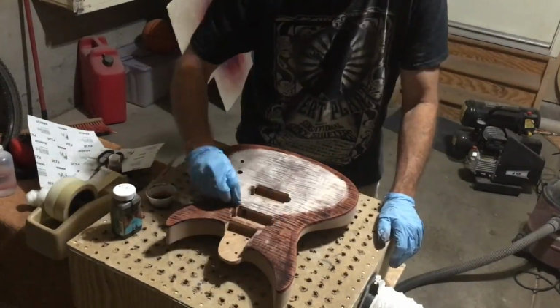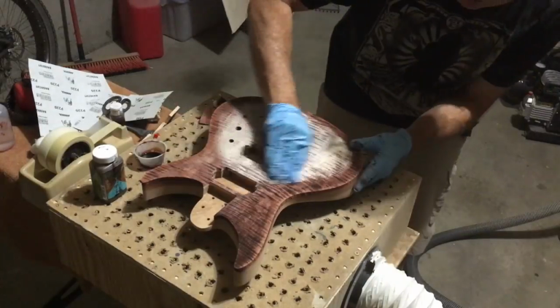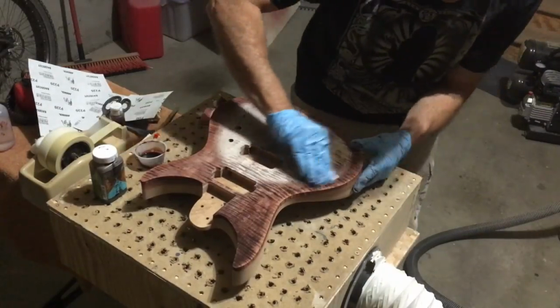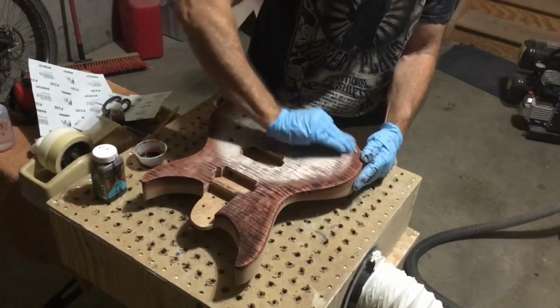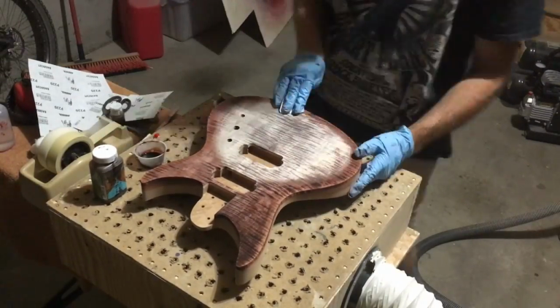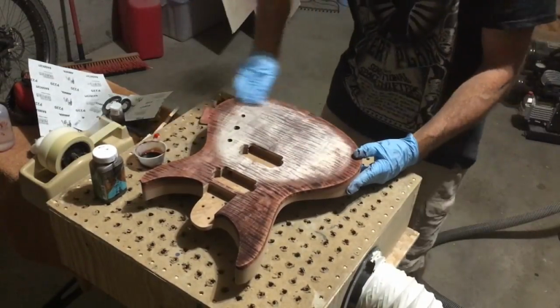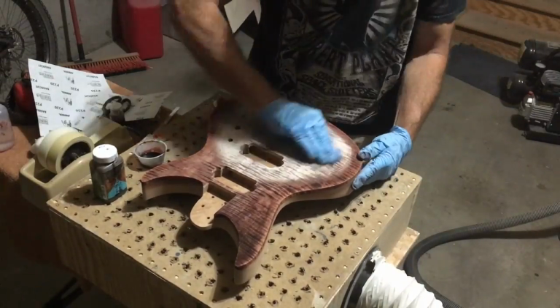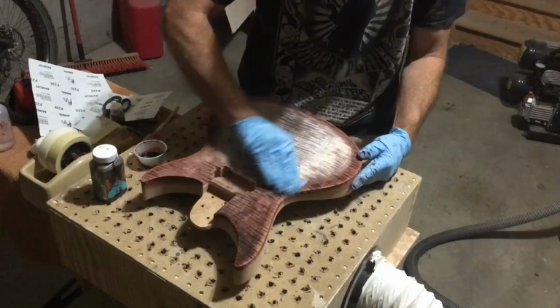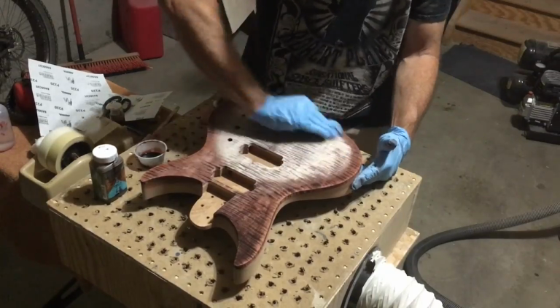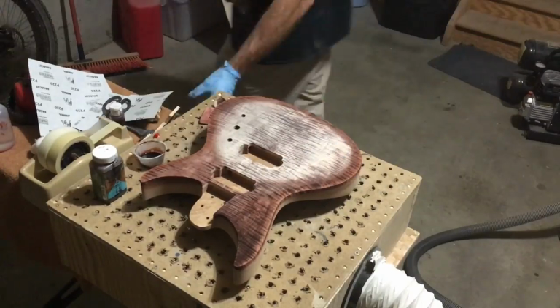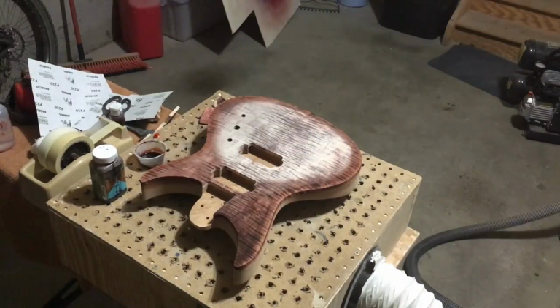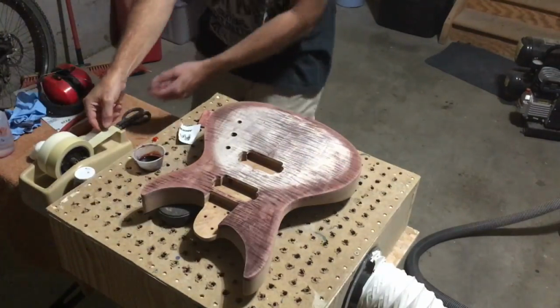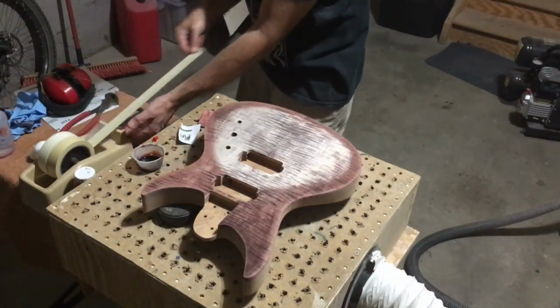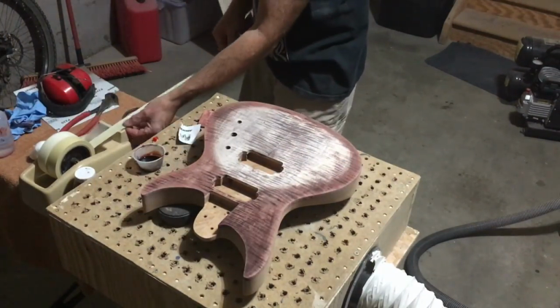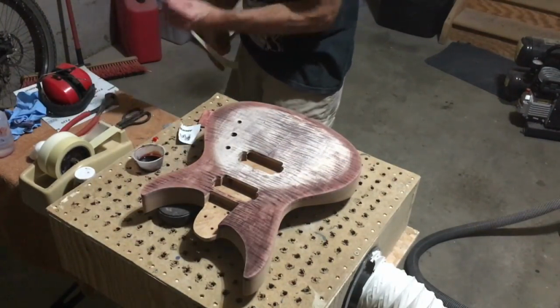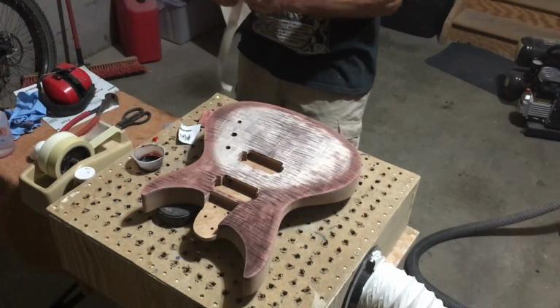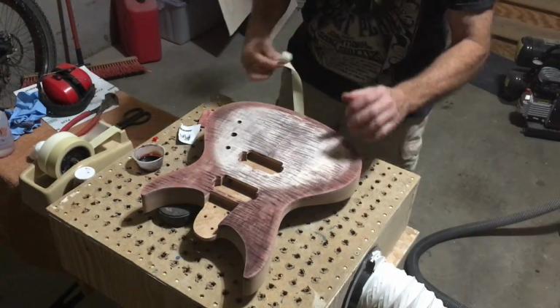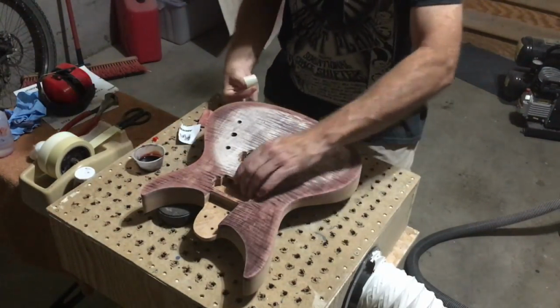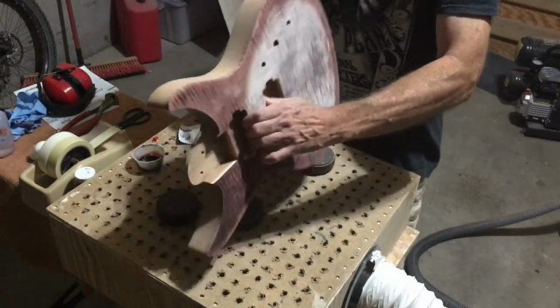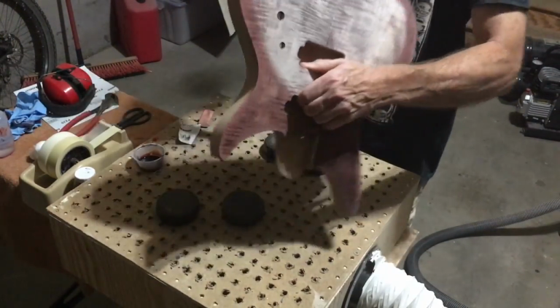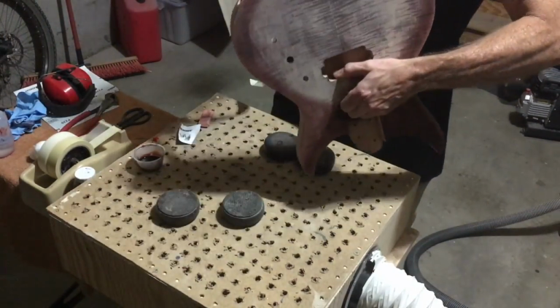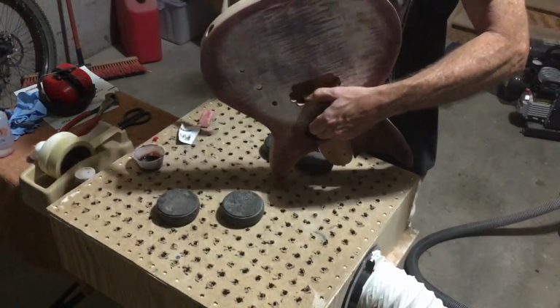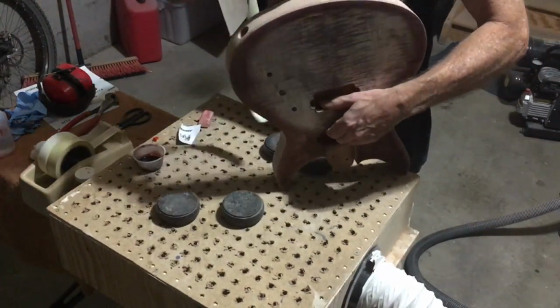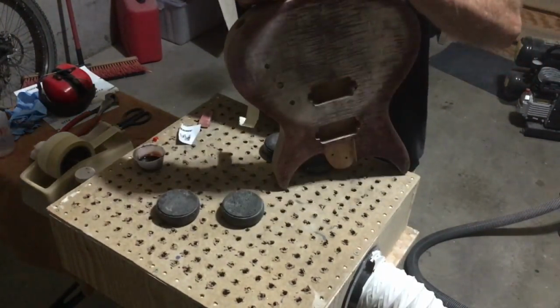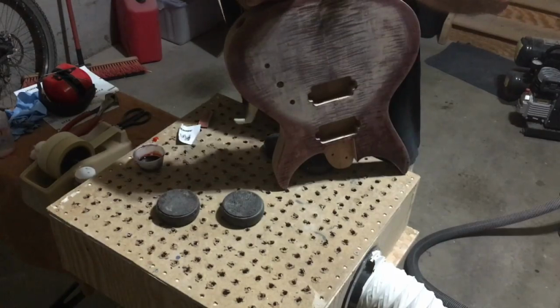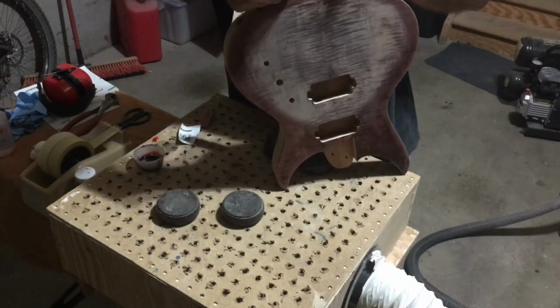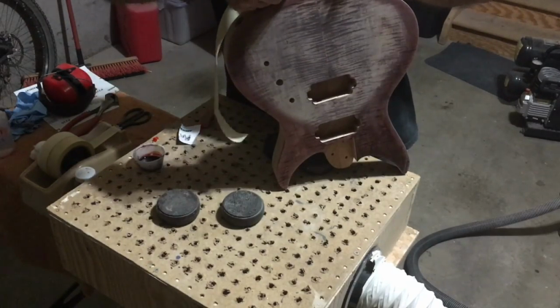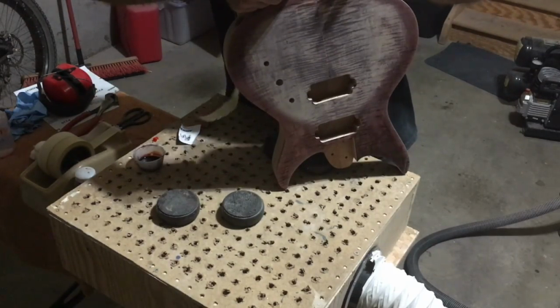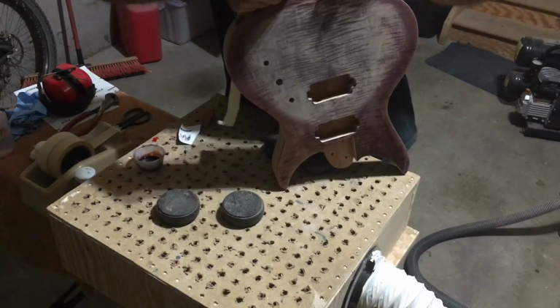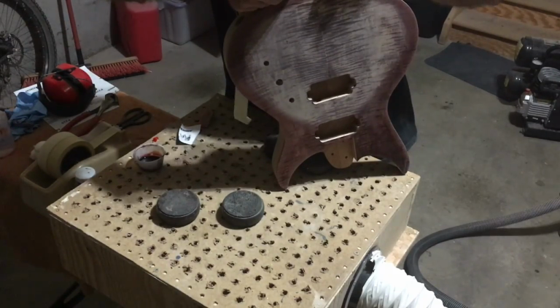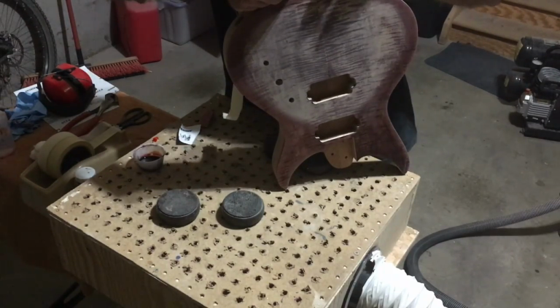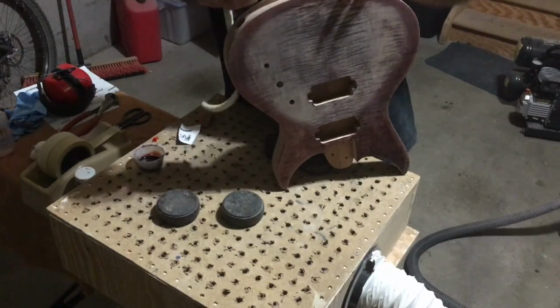I lightly sanded the hard edge to soften the transition. Once again, I have to mask off the mahogany to protect it from the color that I'm about to put down on the top.